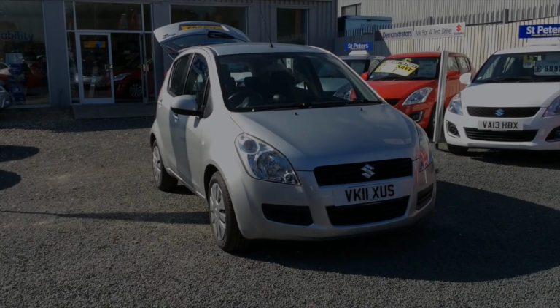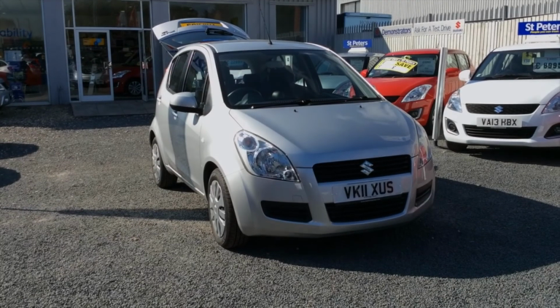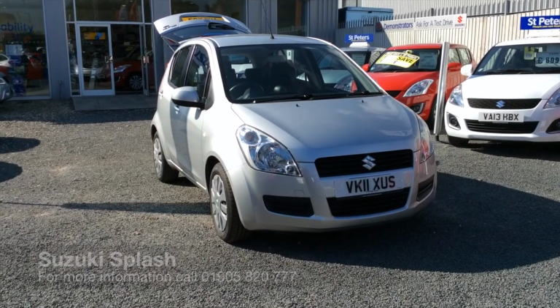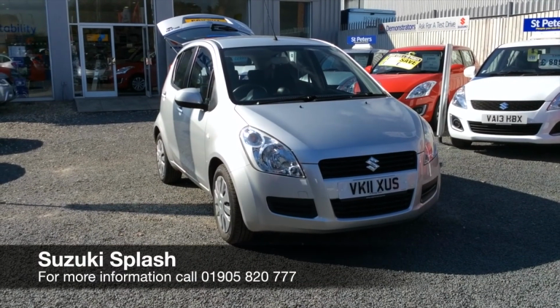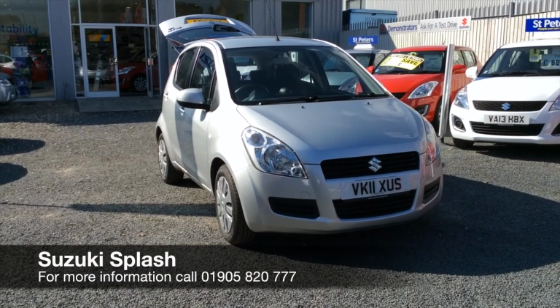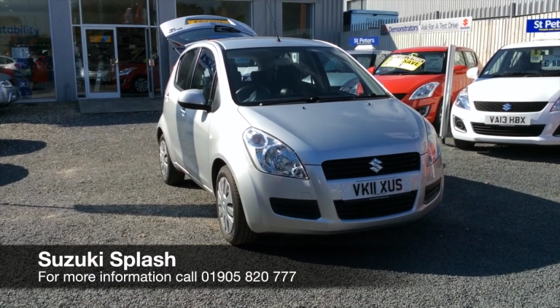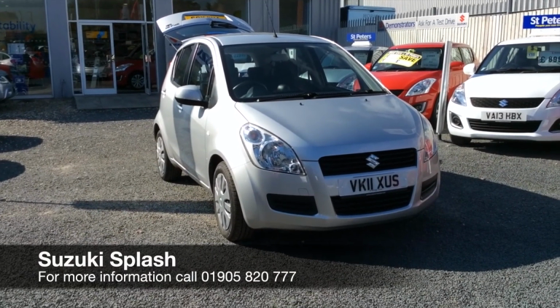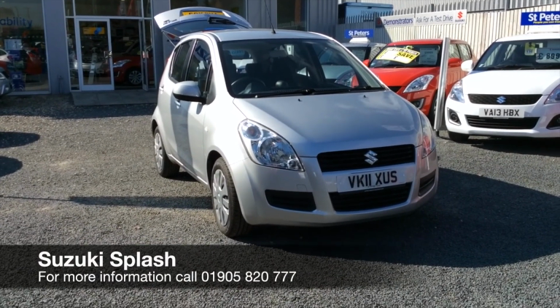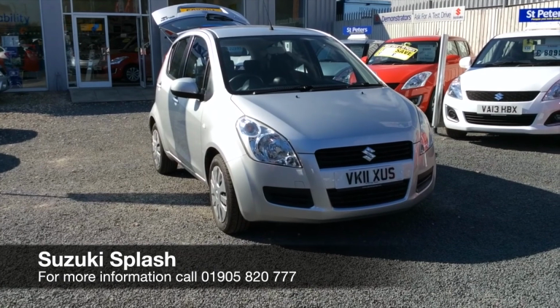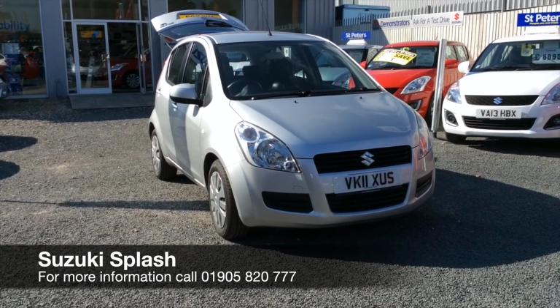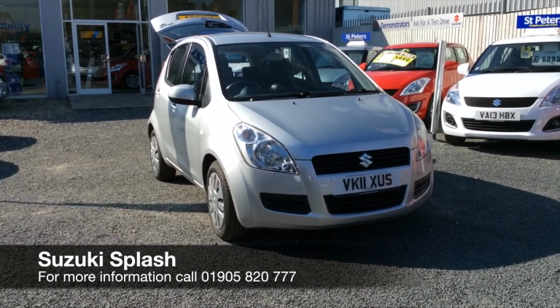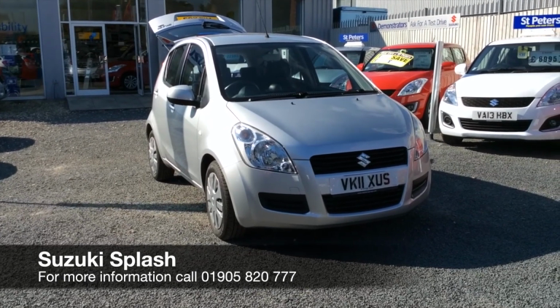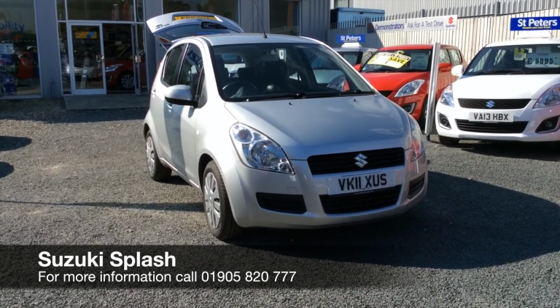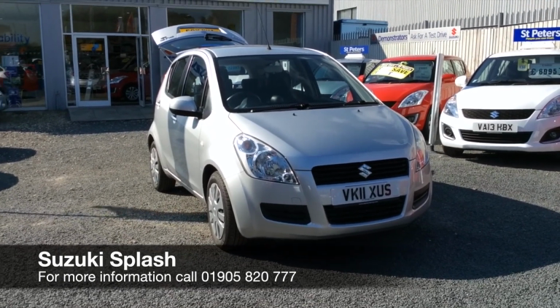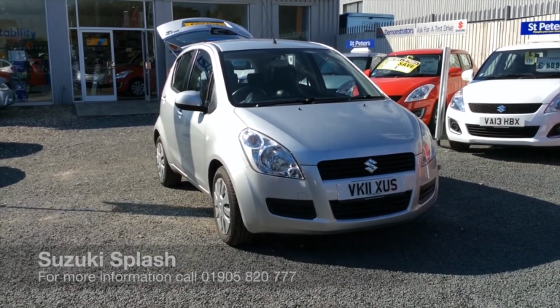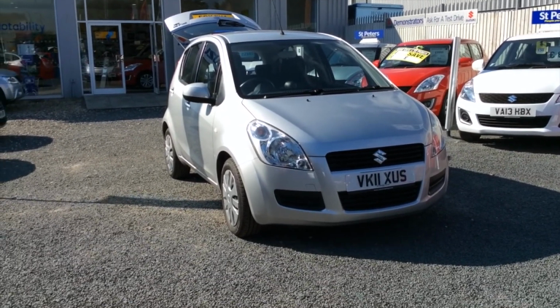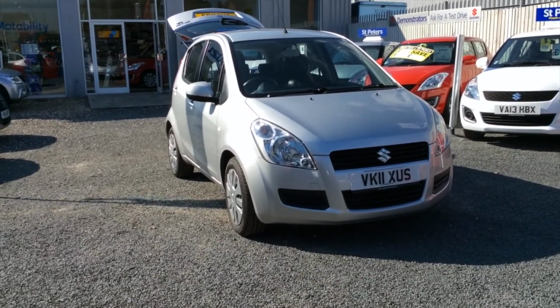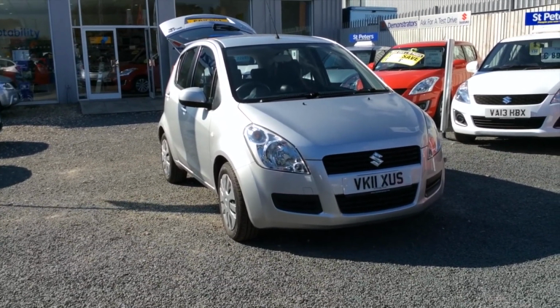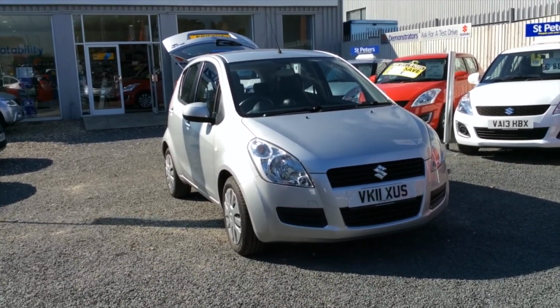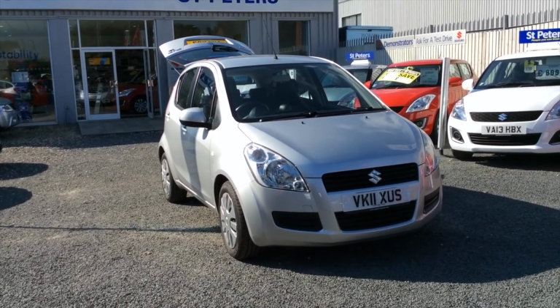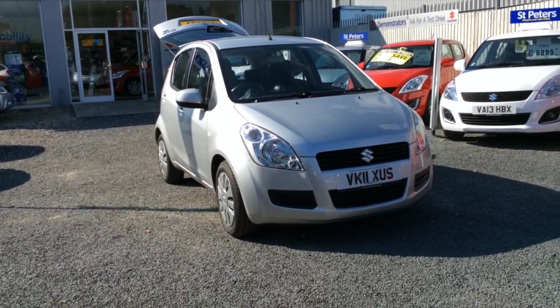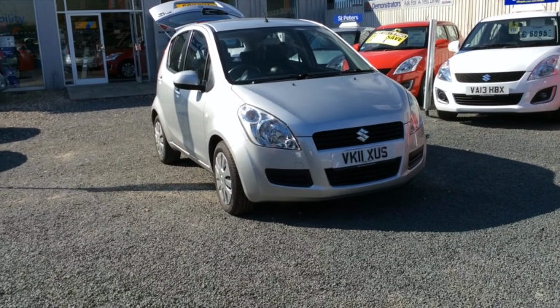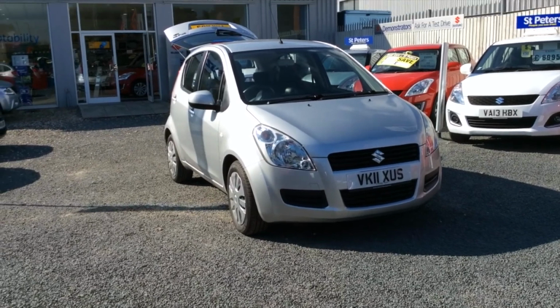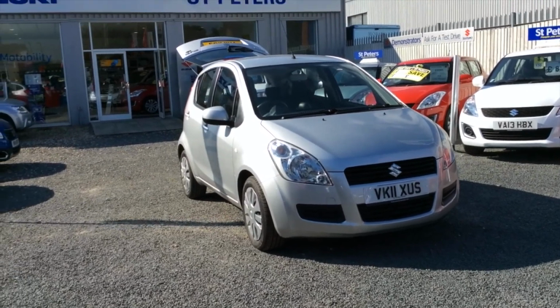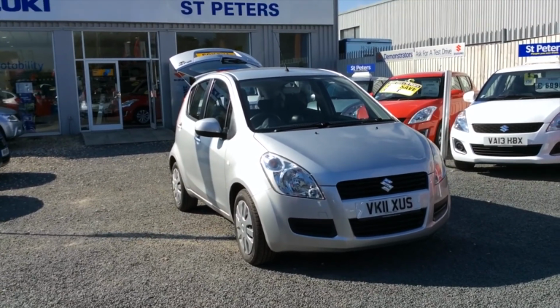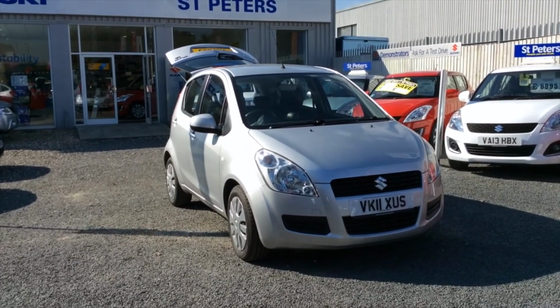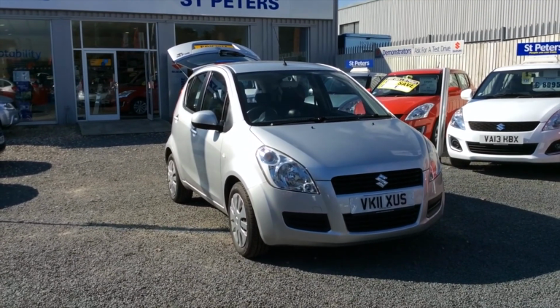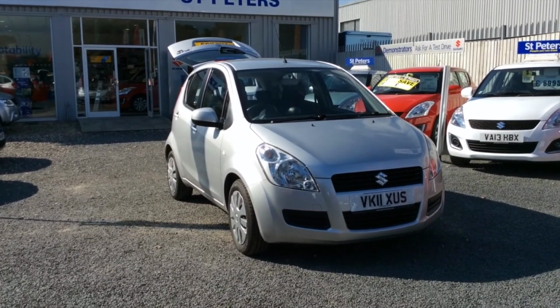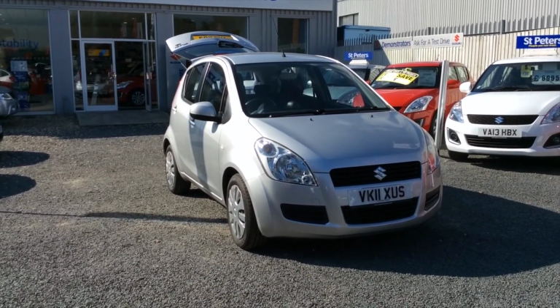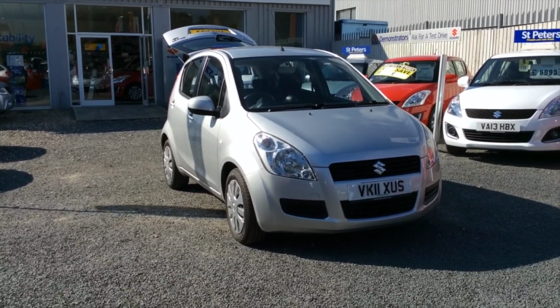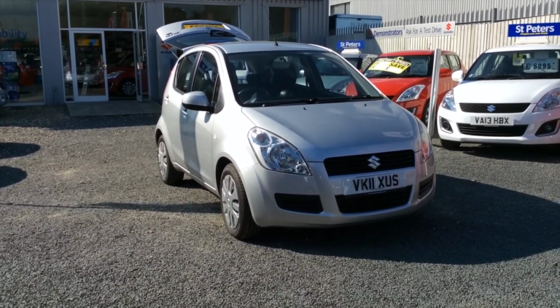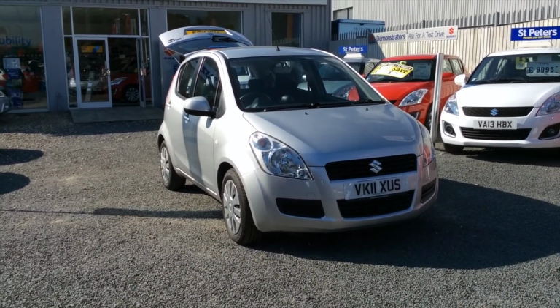Hello and welcome to St Peter's Suzuki. Here today we have a Suzuki Splash 1 litre SZ3 on an 11 plate. It's got about 48,000 miles on the clock and it's finished in silky silver.